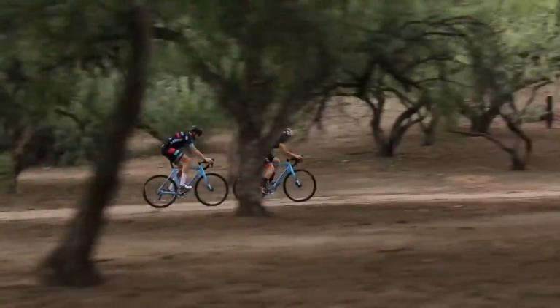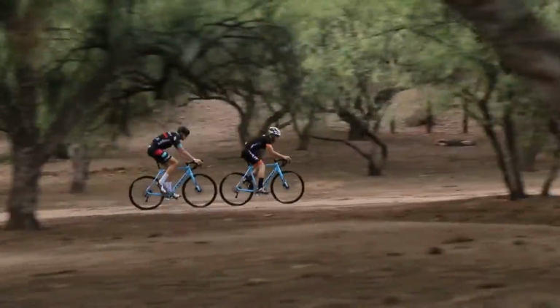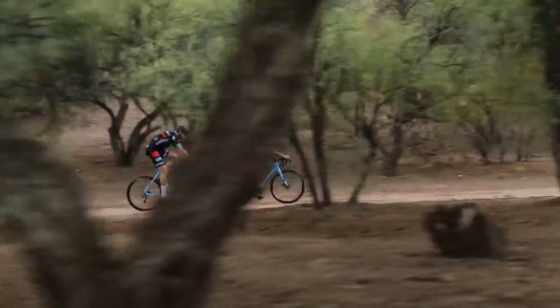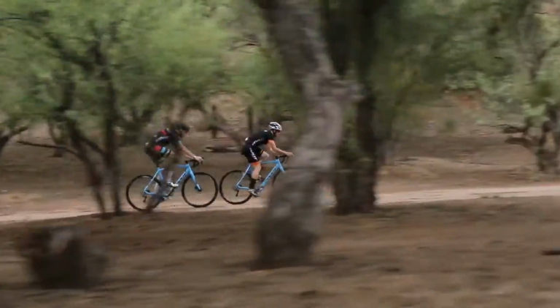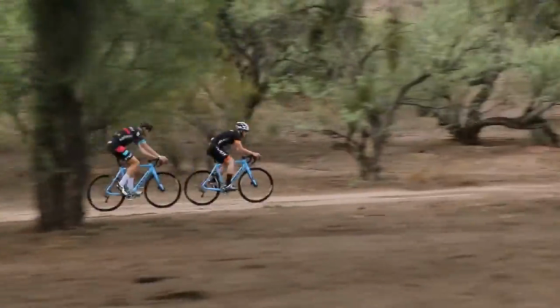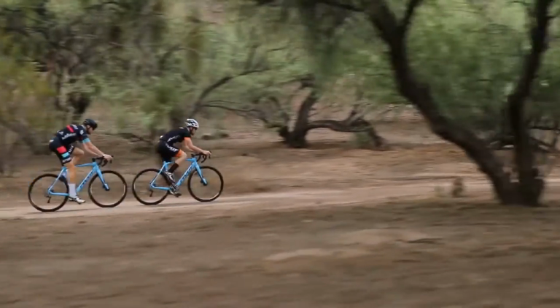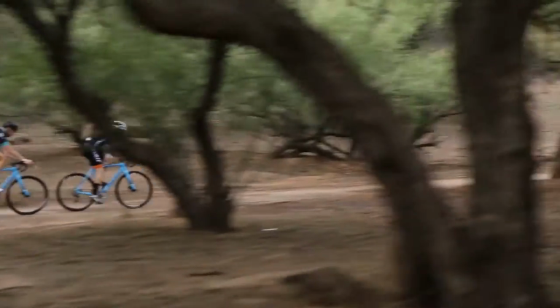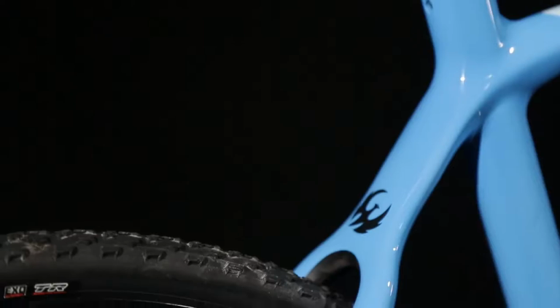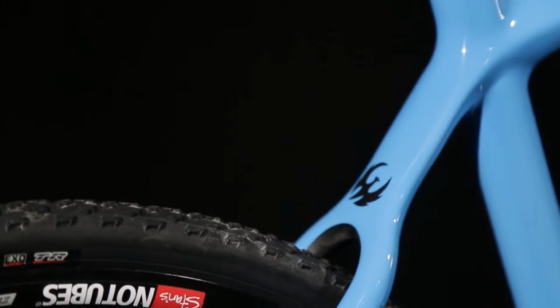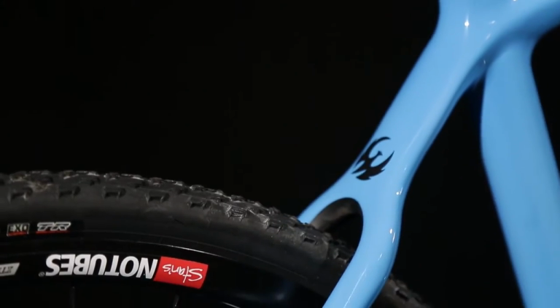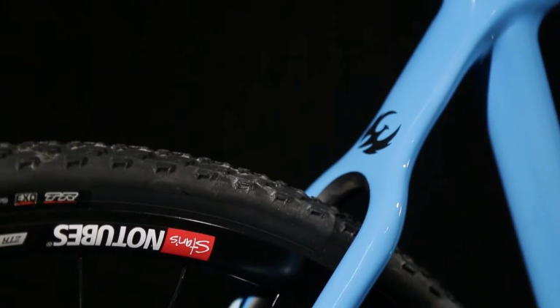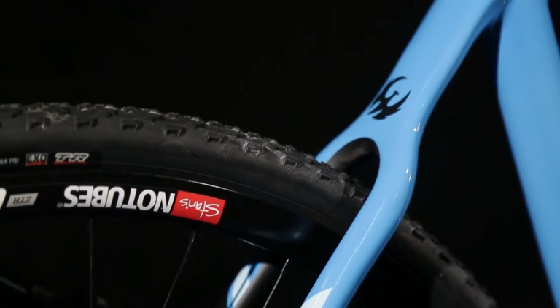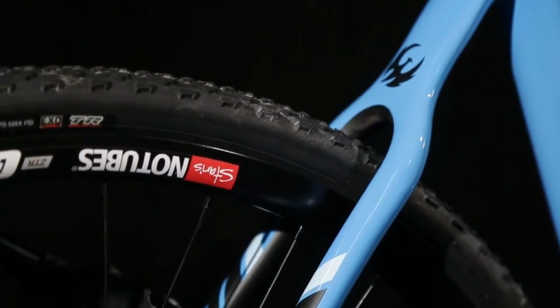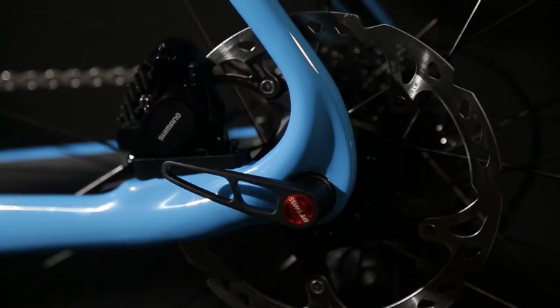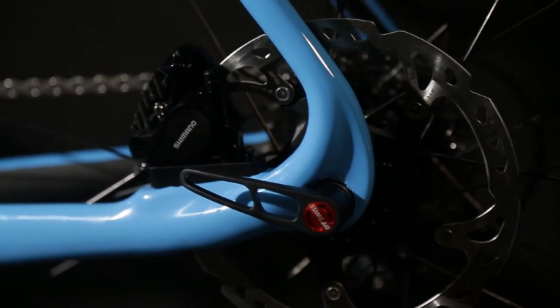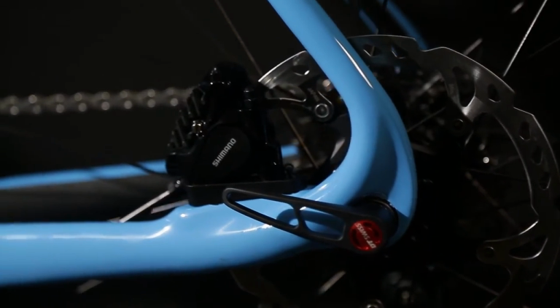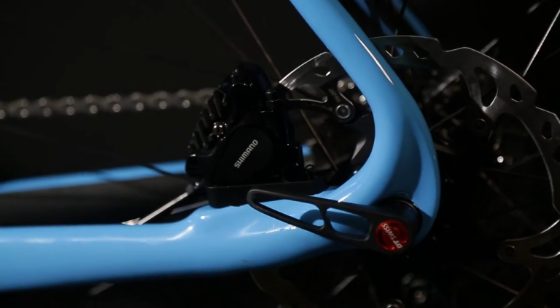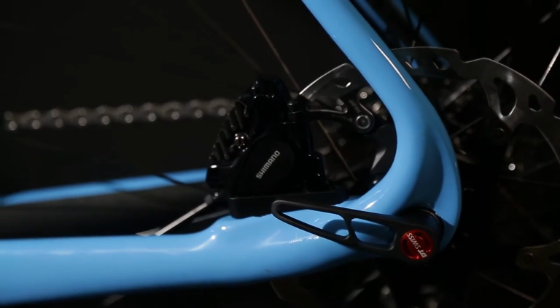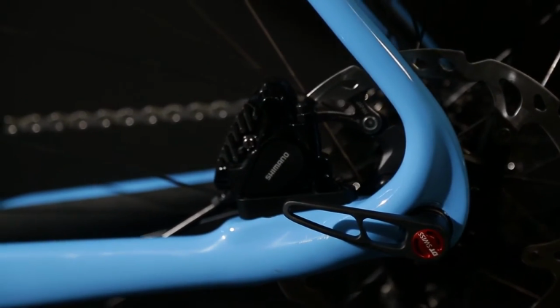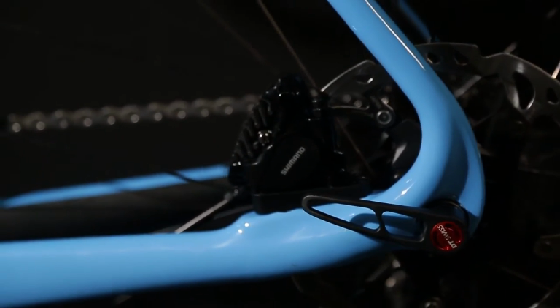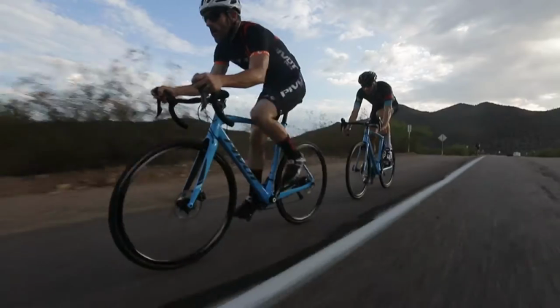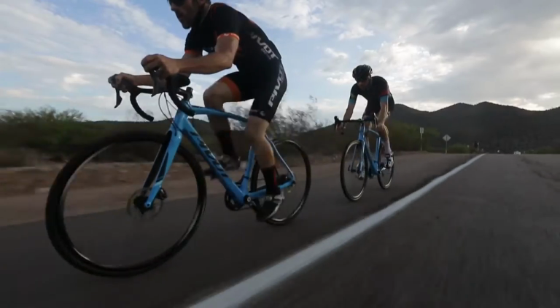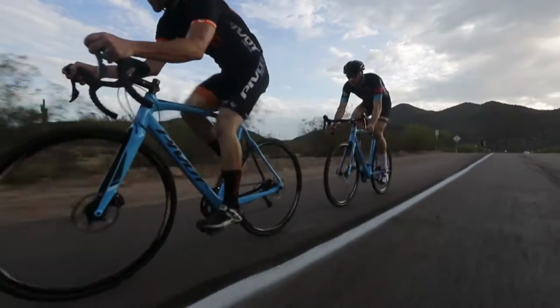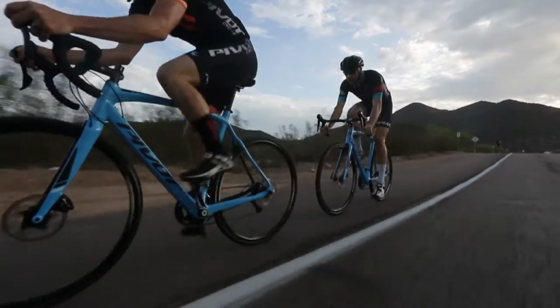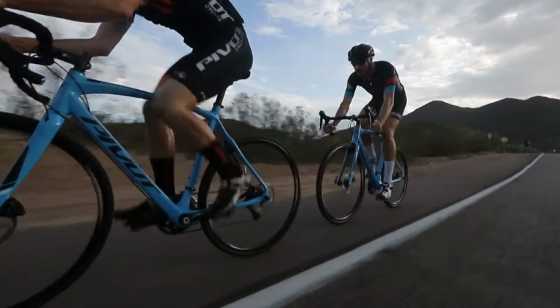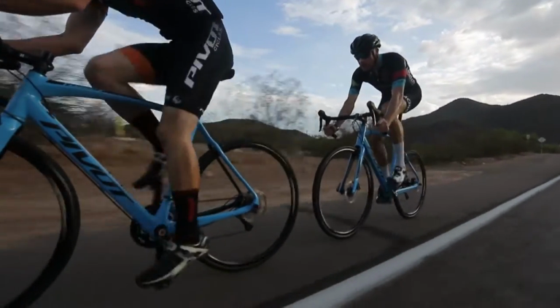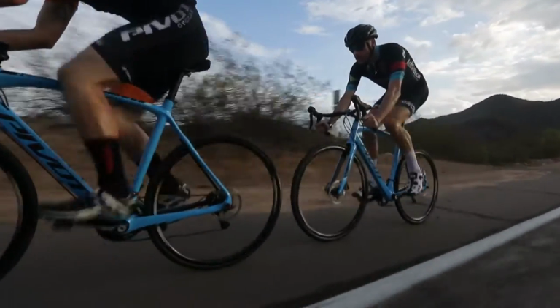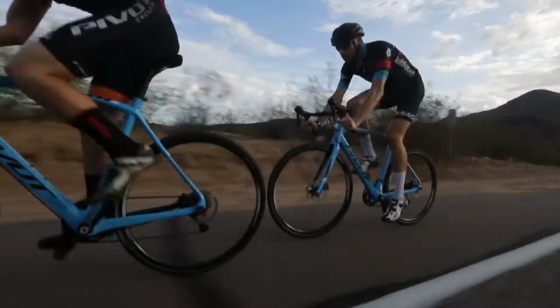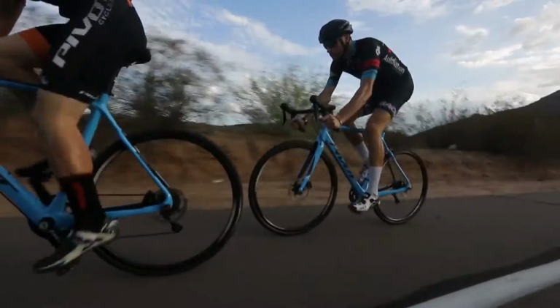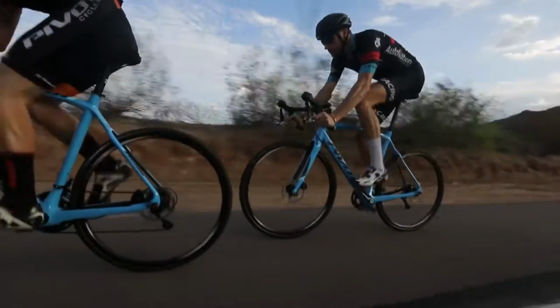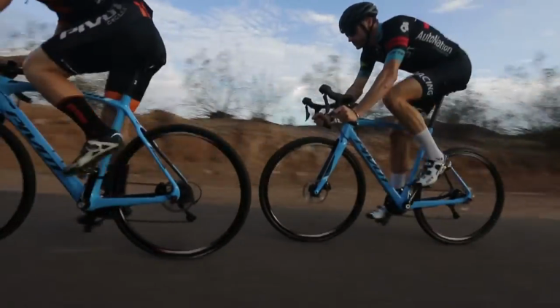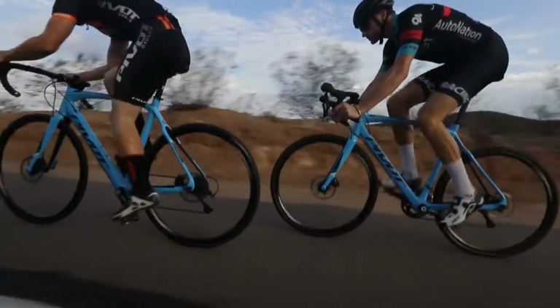For 2016, the Vault received a major update. We increased rear tire clearance, changed to Shimano's new more compact flat mount disc brake design, and updated the rear wheel spacing to 142 millimeter with a 12 millimeter through axle.